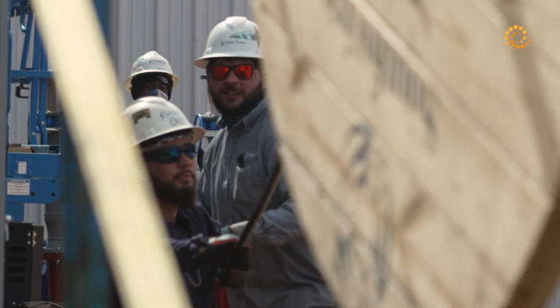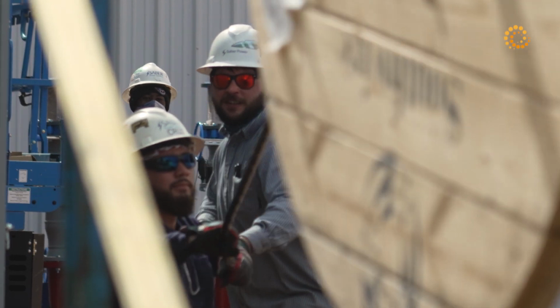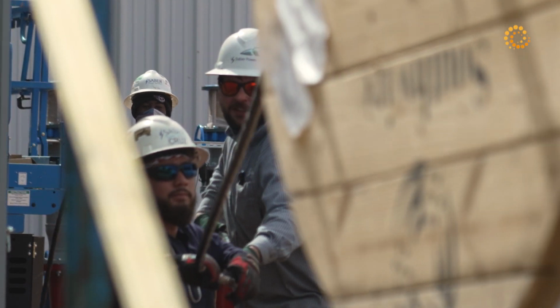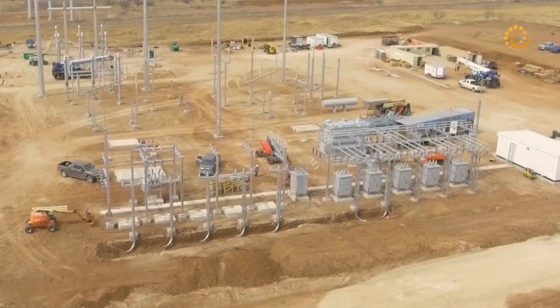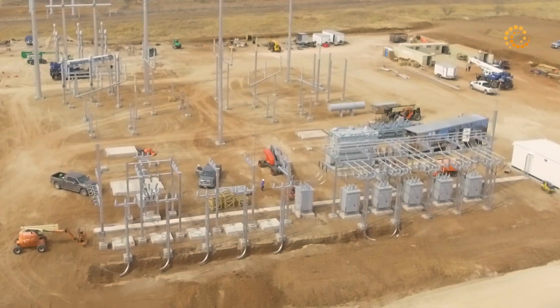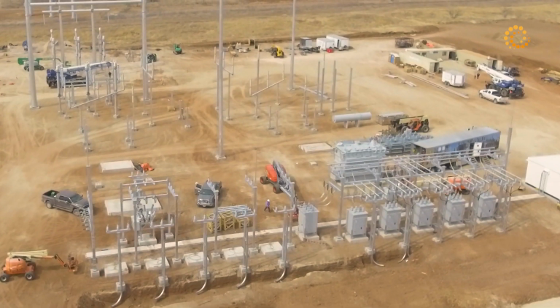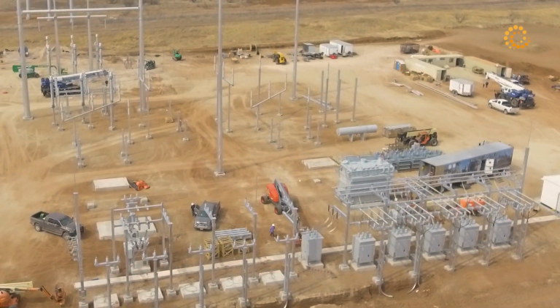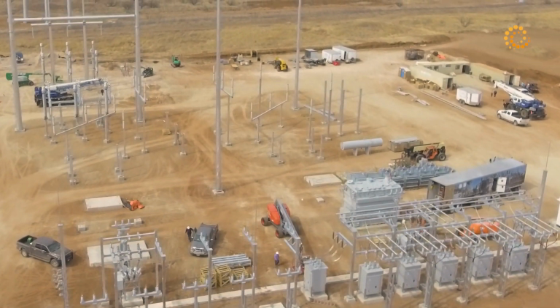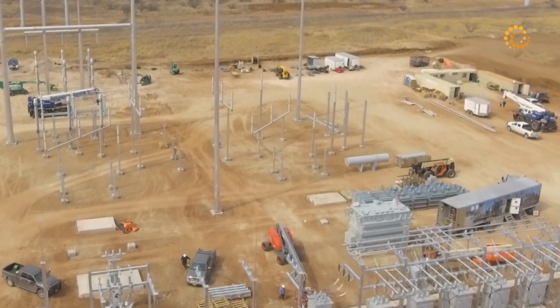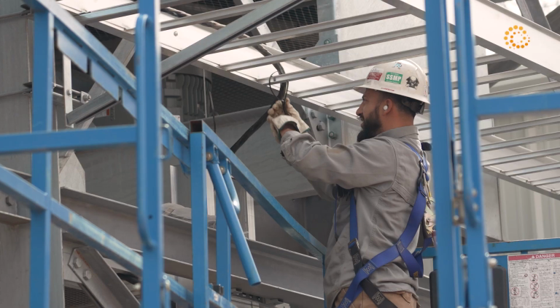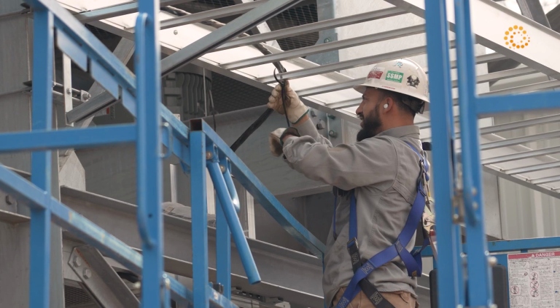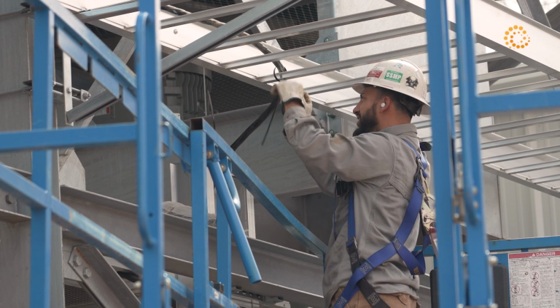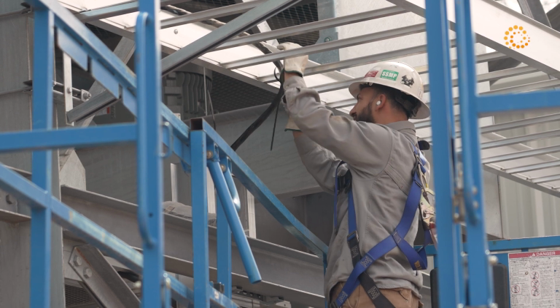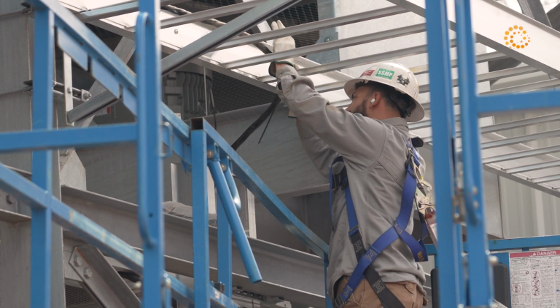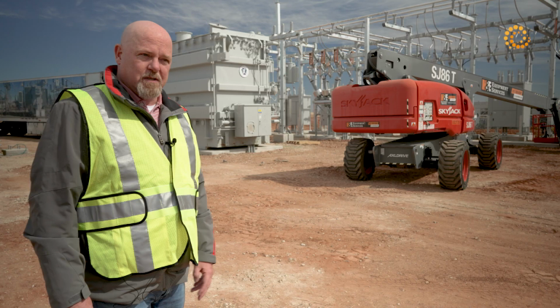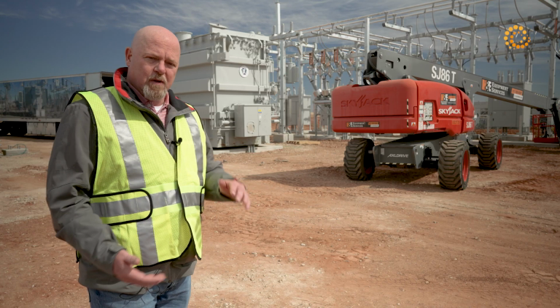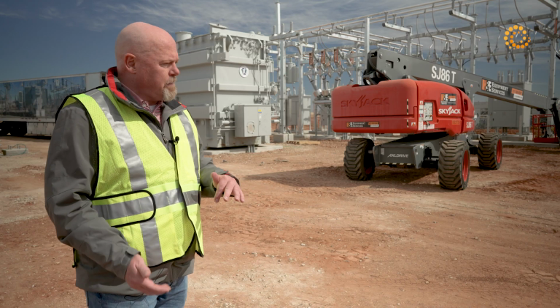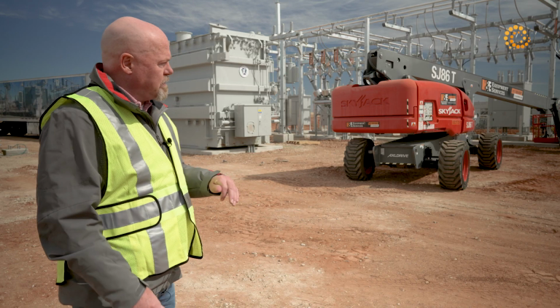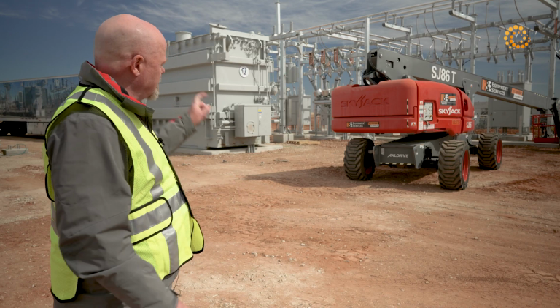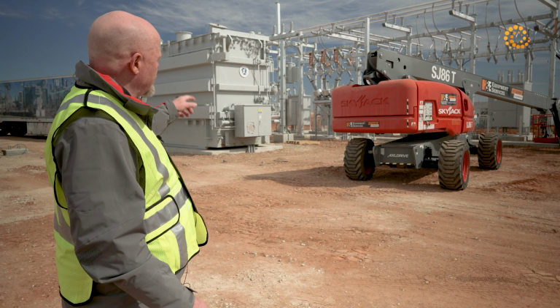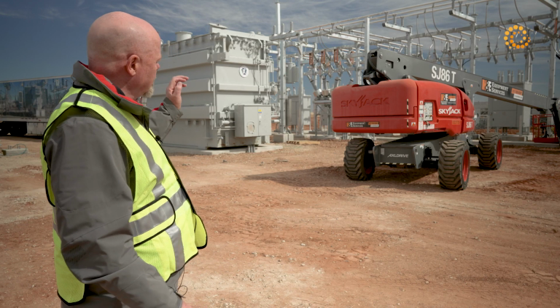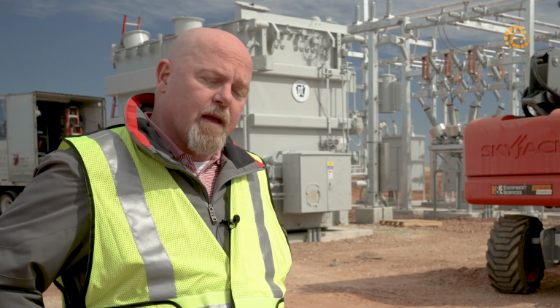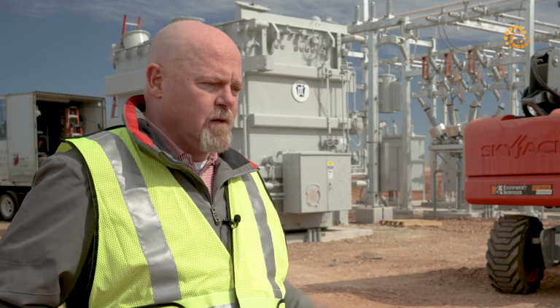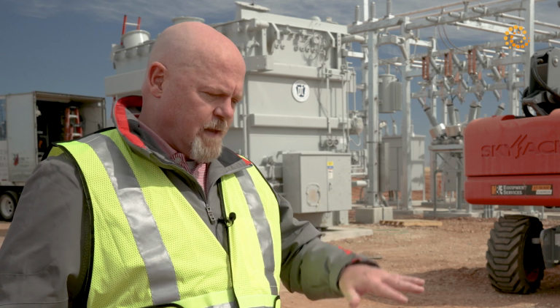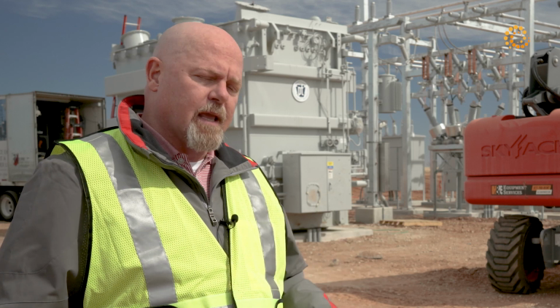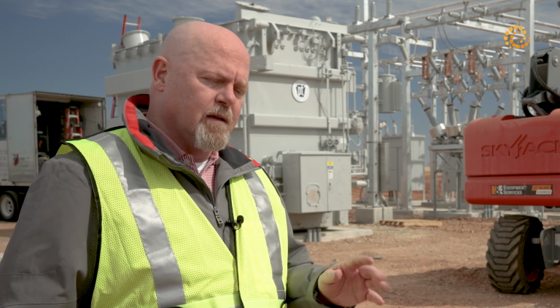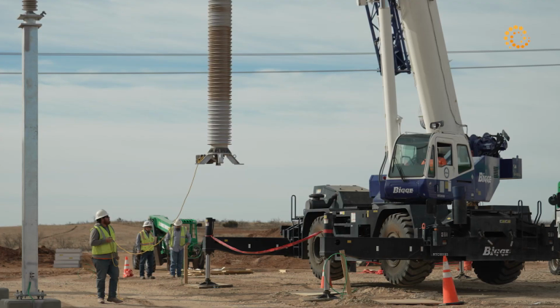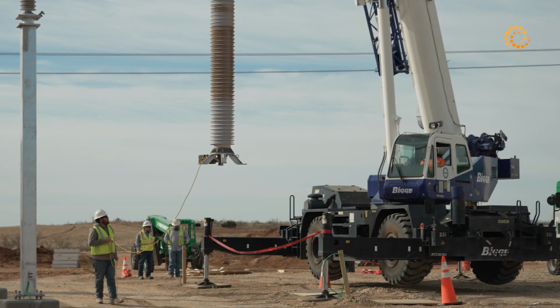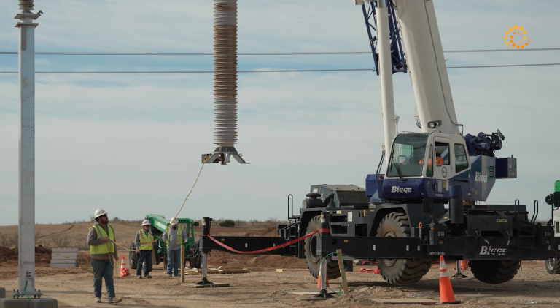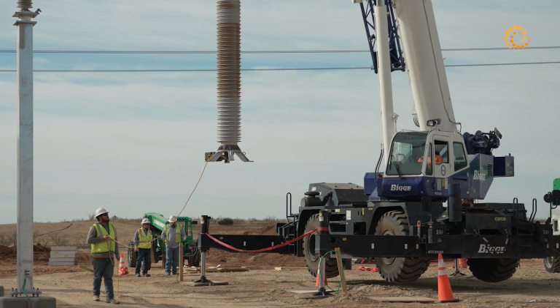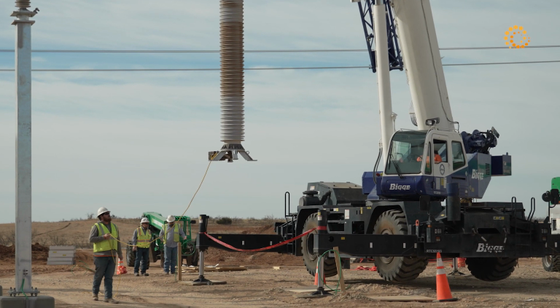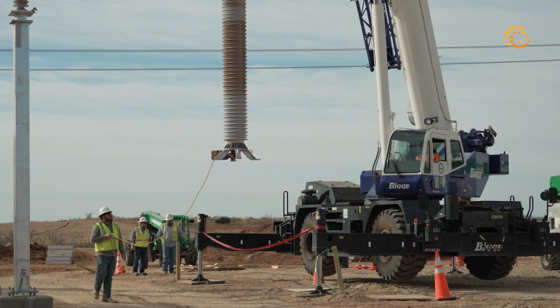The substation is 345,000 volts. Obviously we can't use that to turn lights on in the facility or the computers, so we step it down in two steps. The first one is here, and from there we step it down again to a voltage that can be used inside the building.